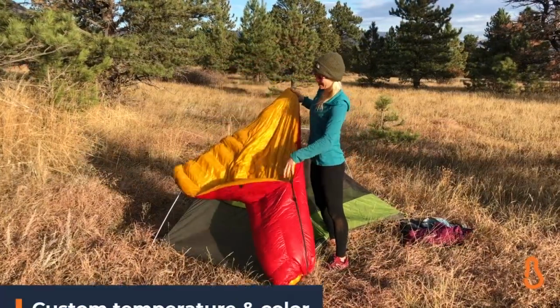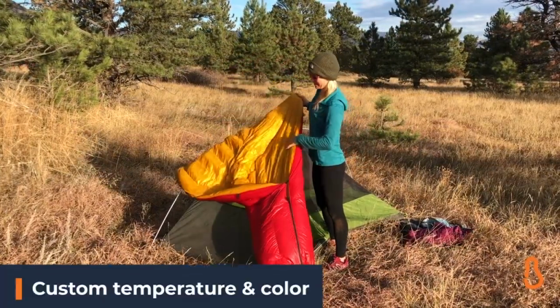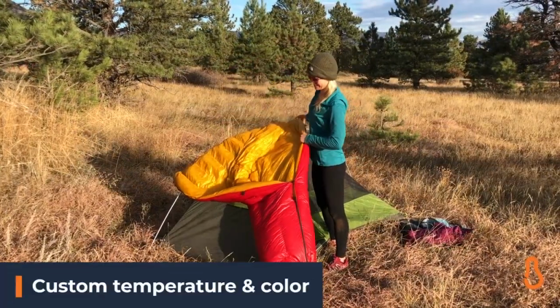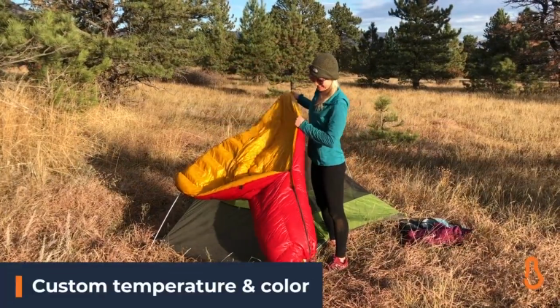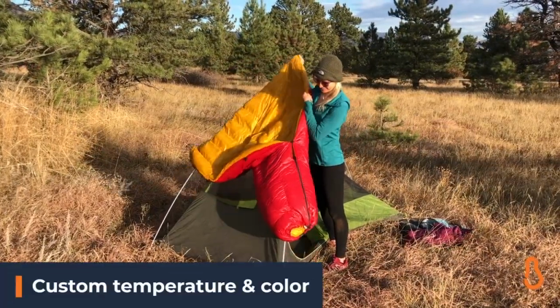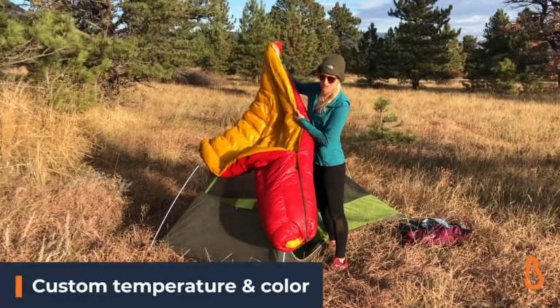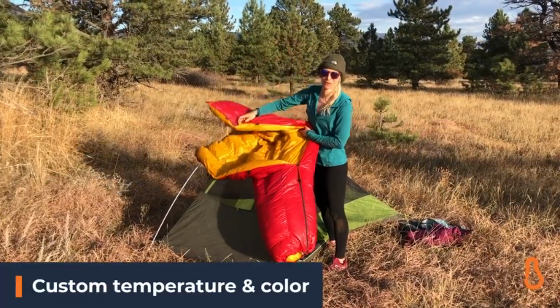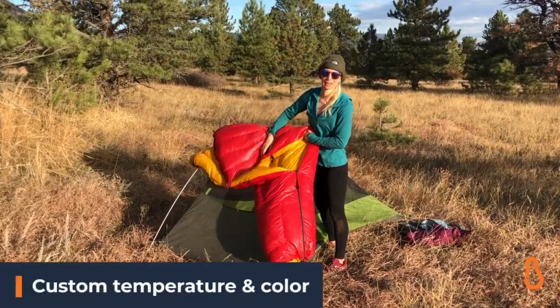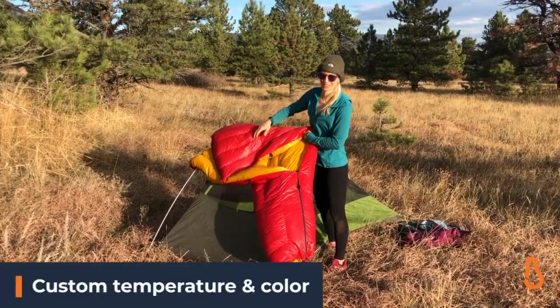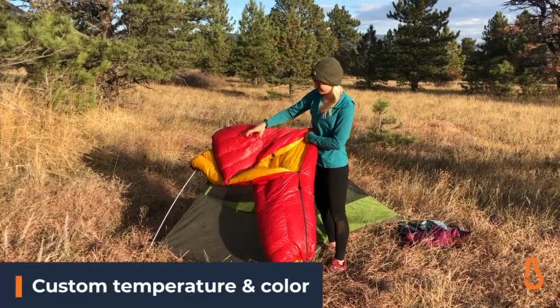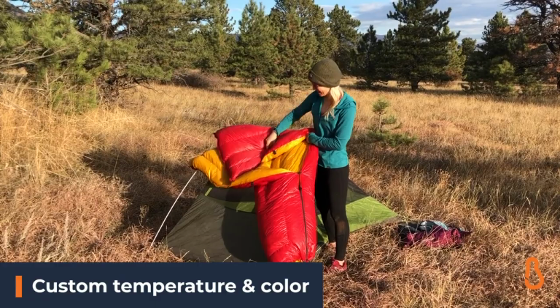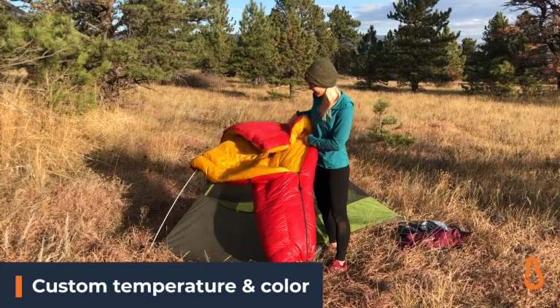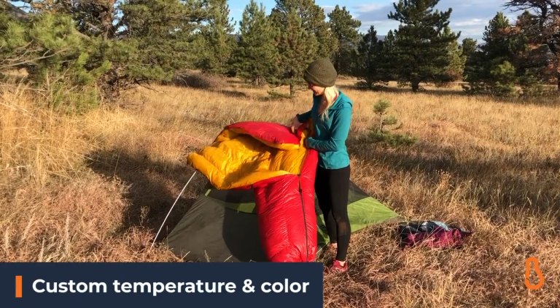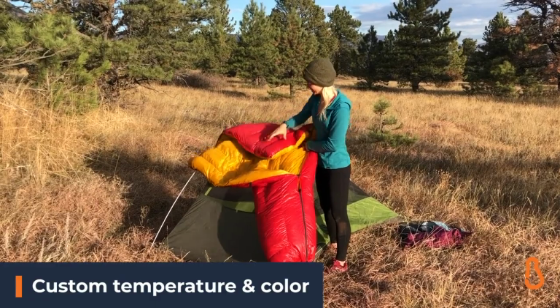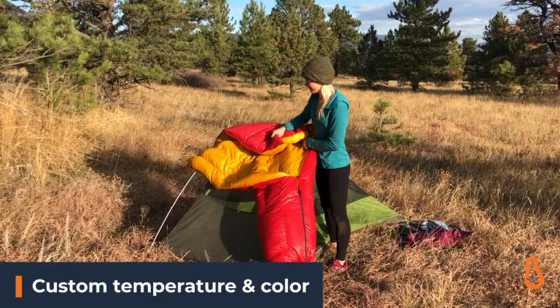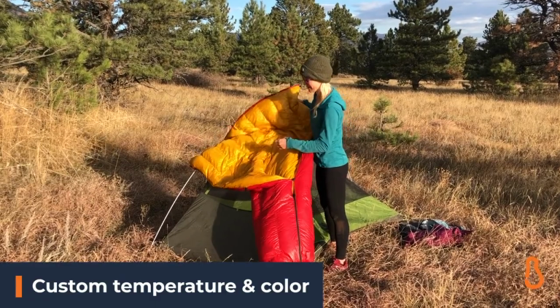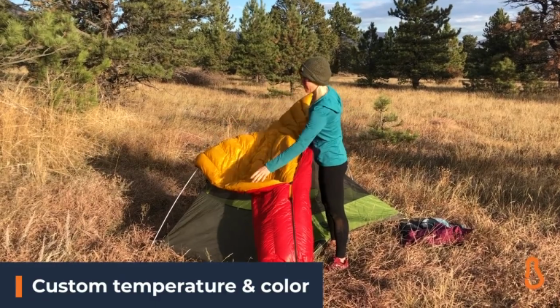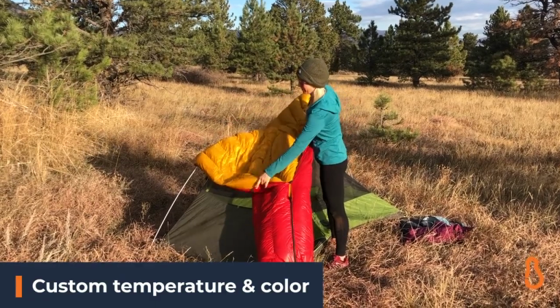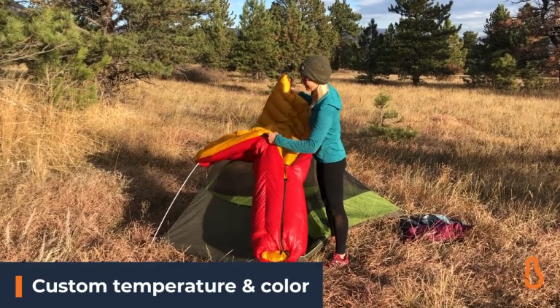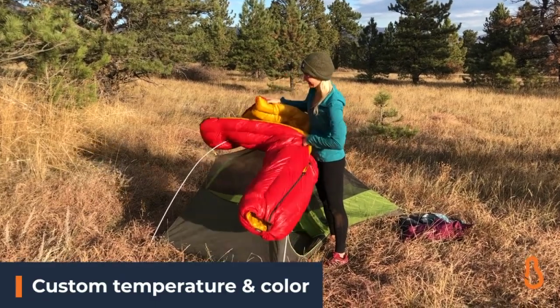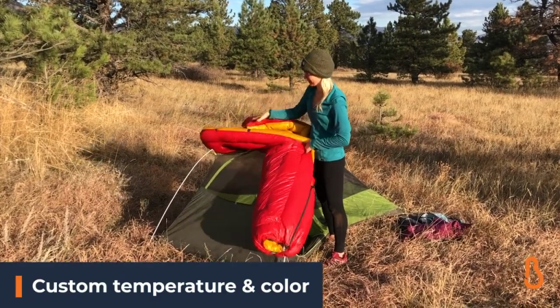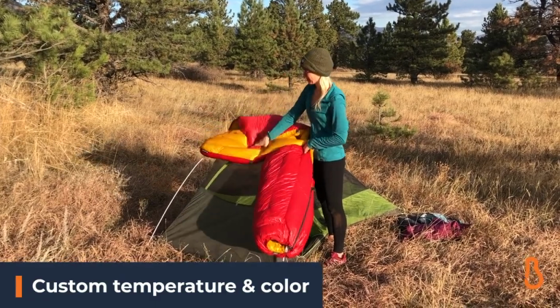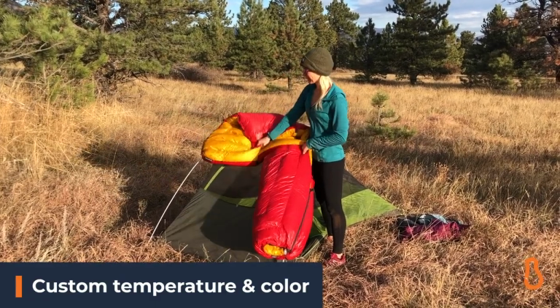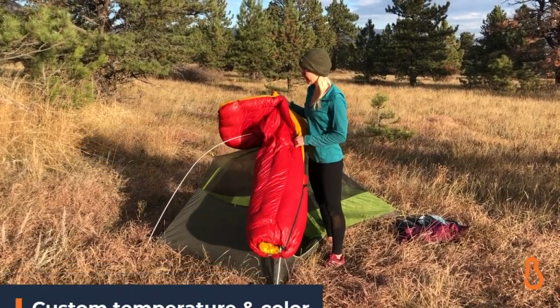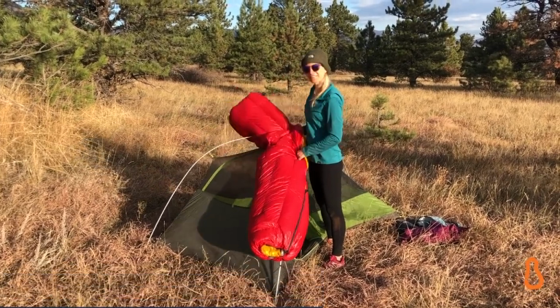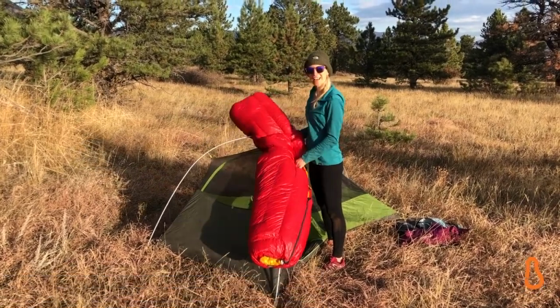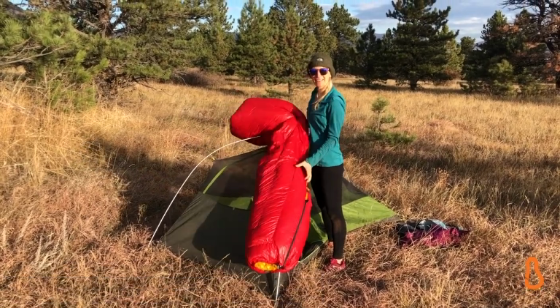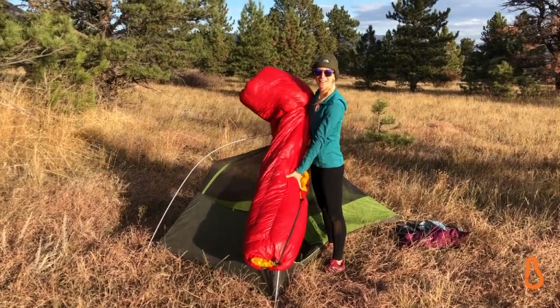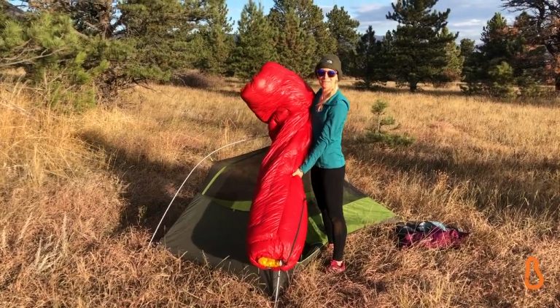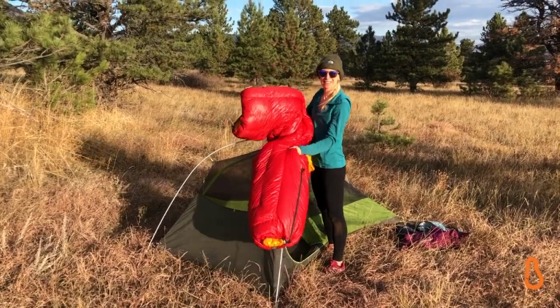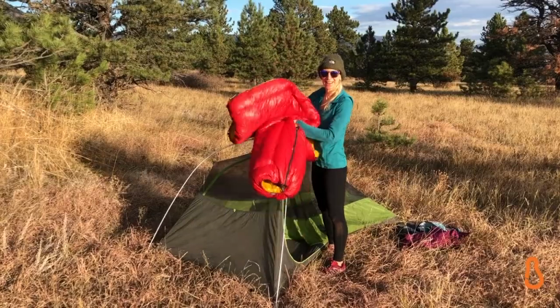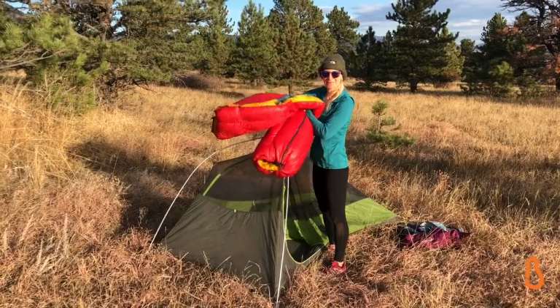It was so fun to go online and customize the whole thing. All right, we're gonna head out now, so we'll pack this guy up.